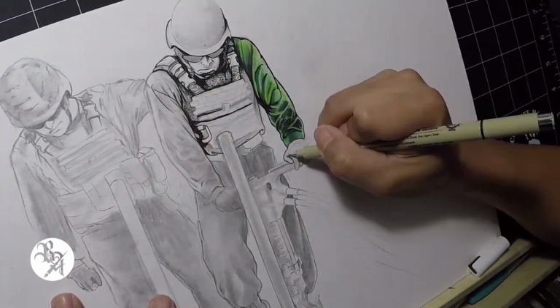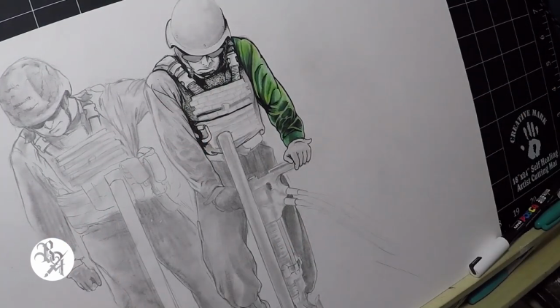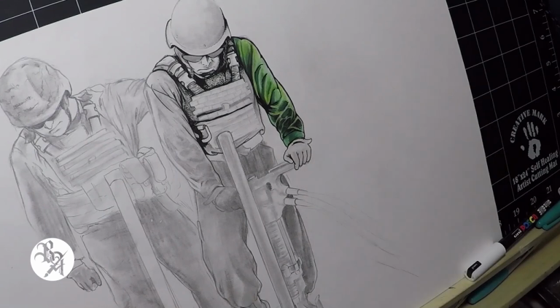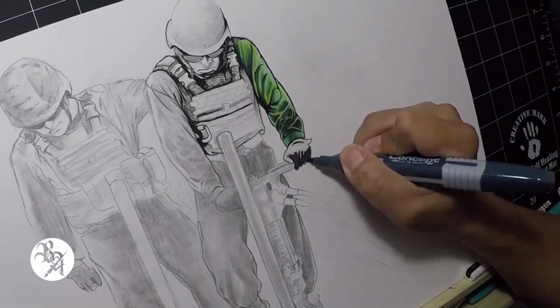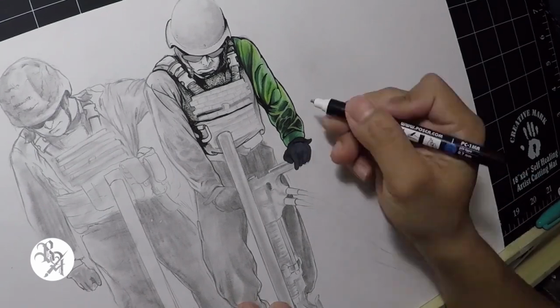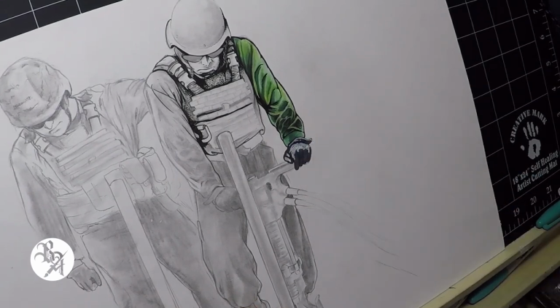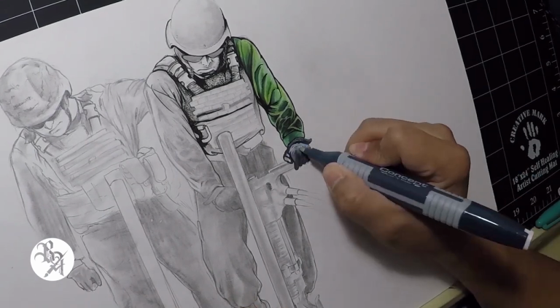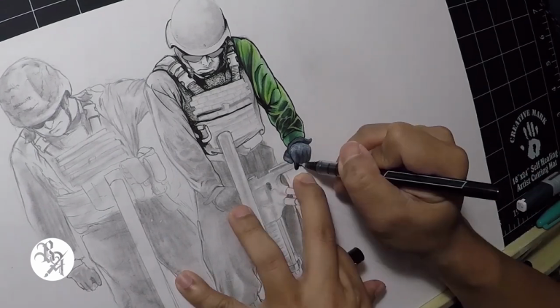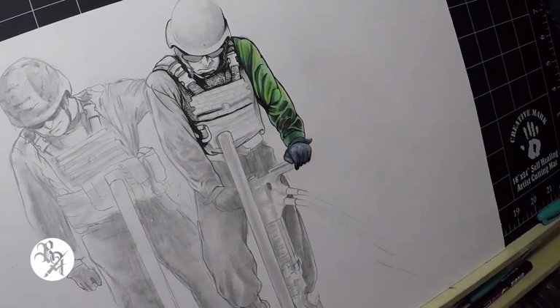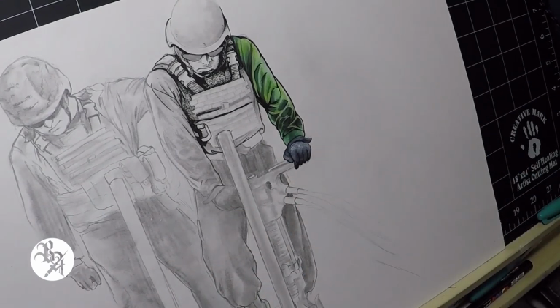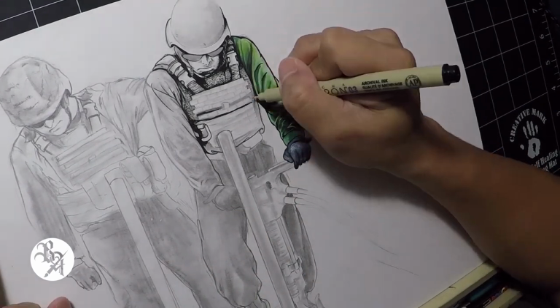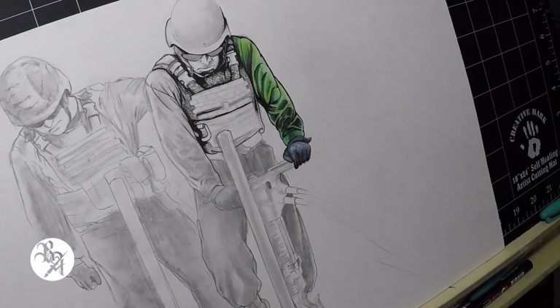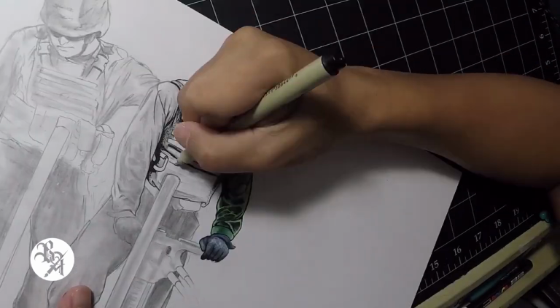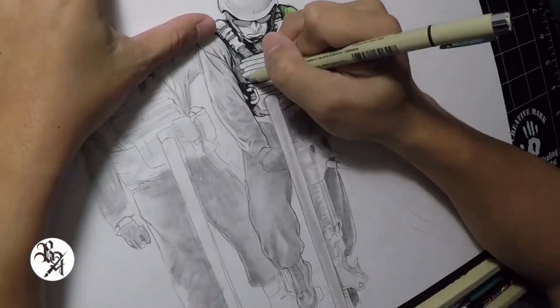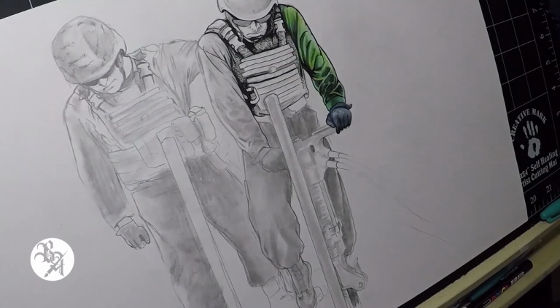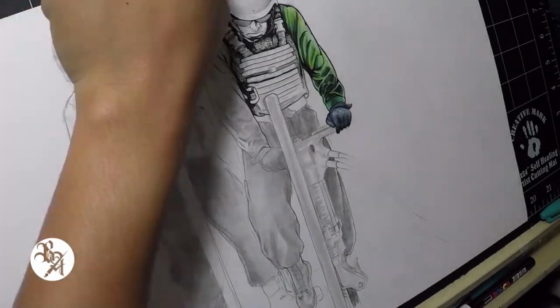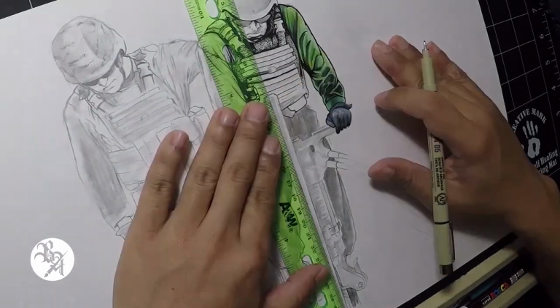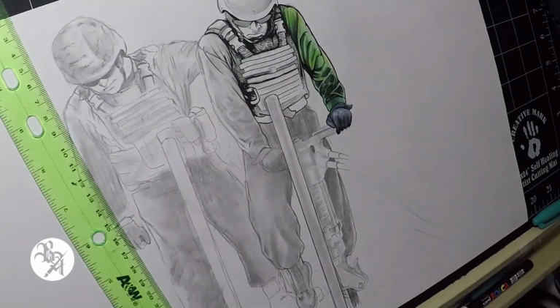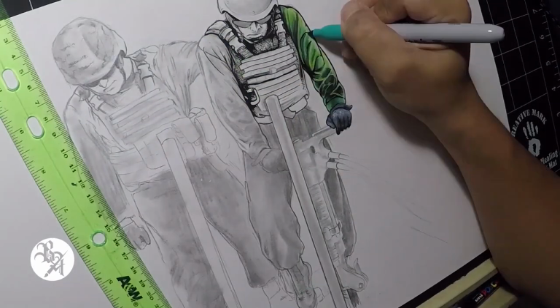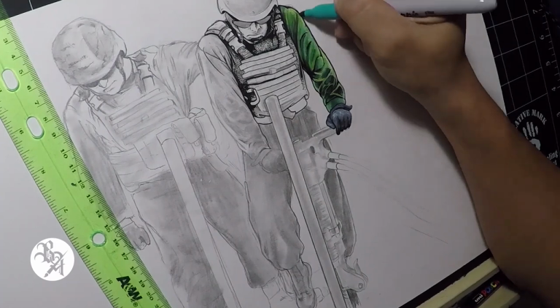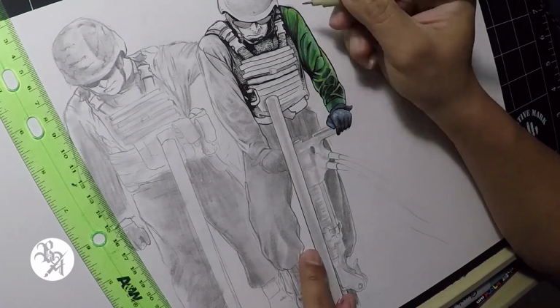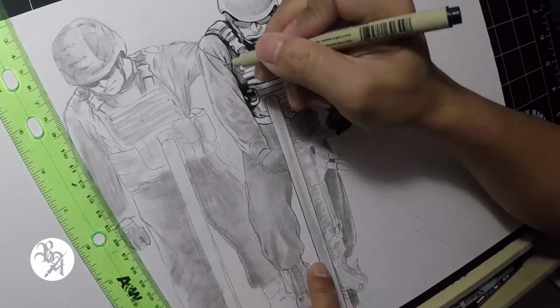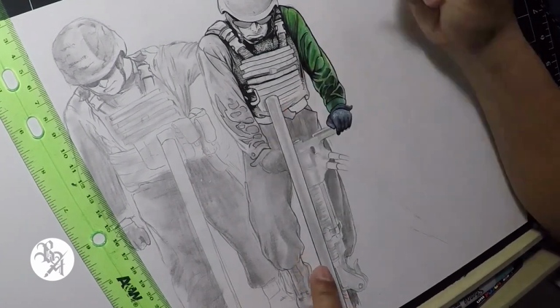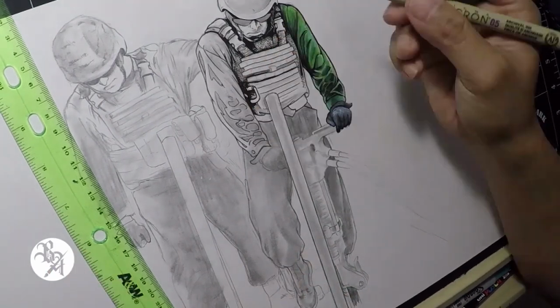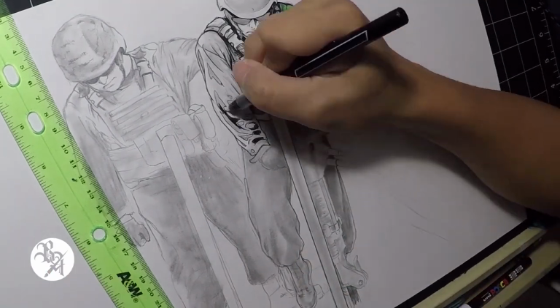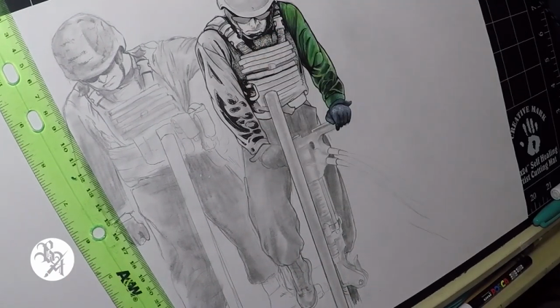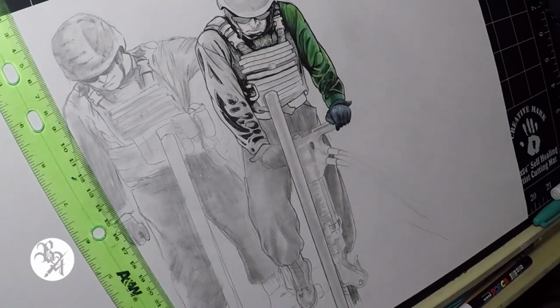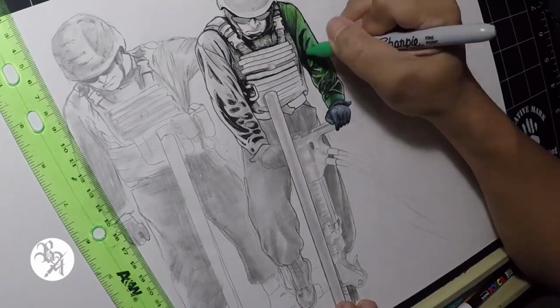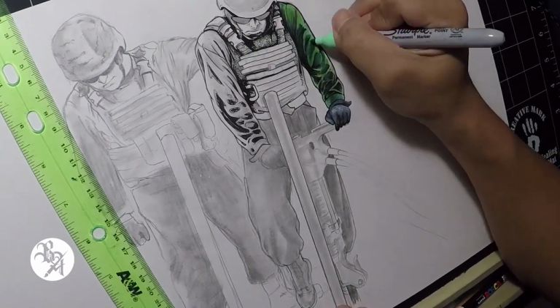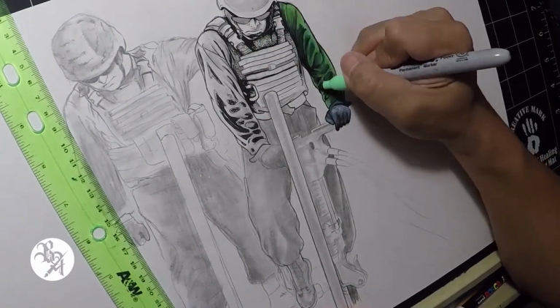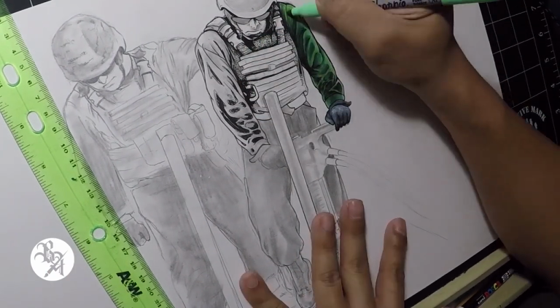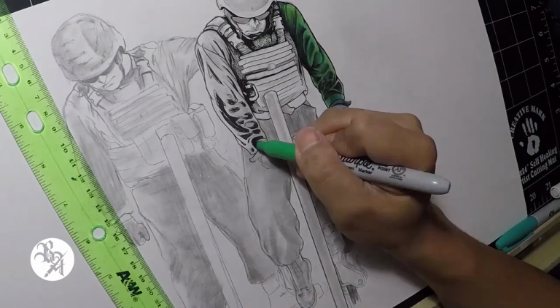My goal is to keep the drawing vibrant and make the colors pop against the black as much as possible. I like to work in segments because it keeps me somewhat organized.